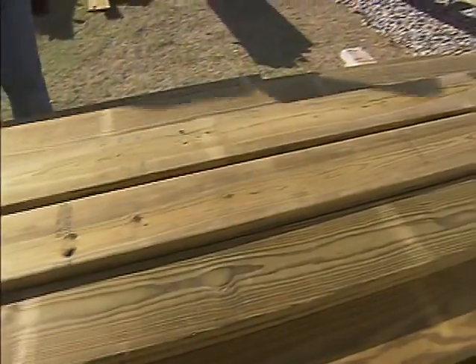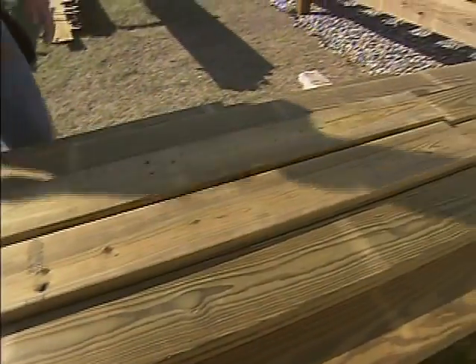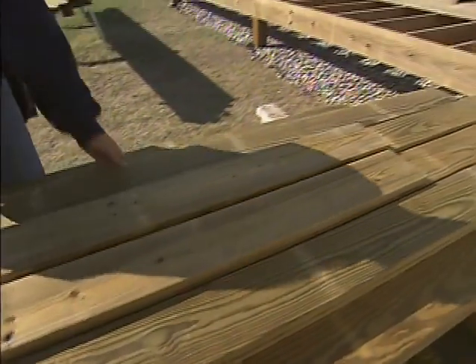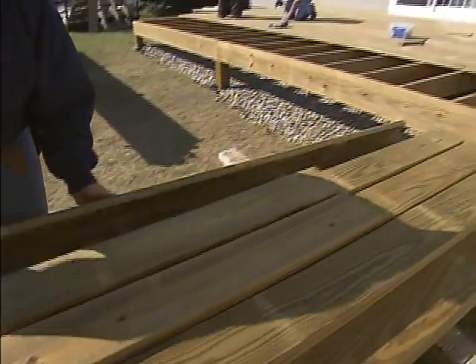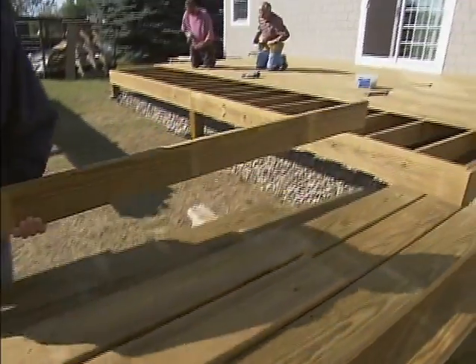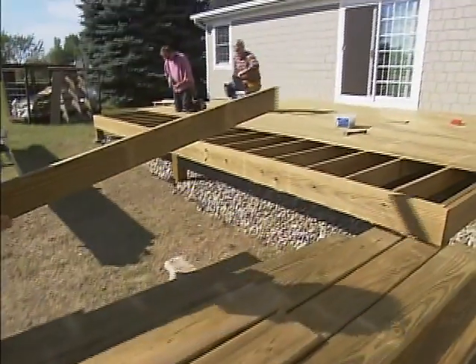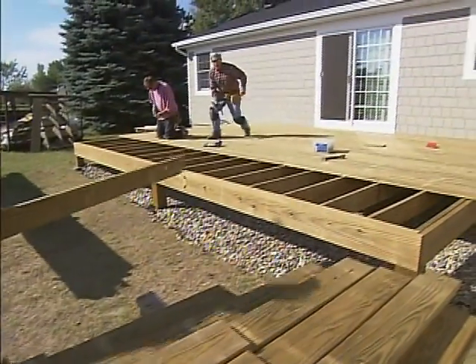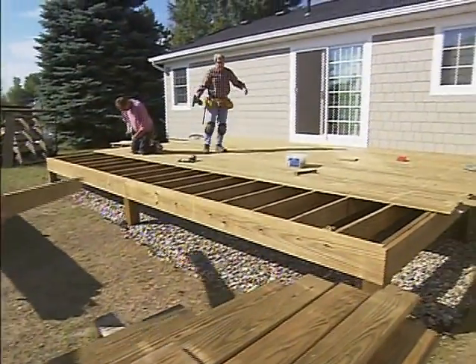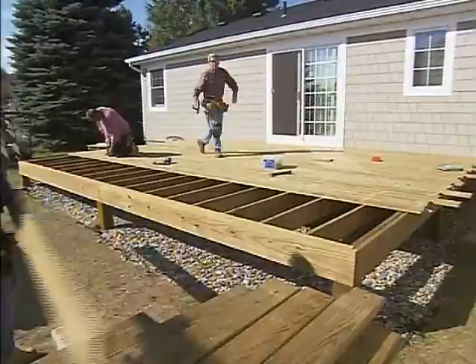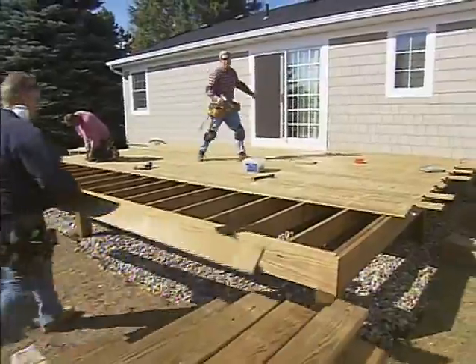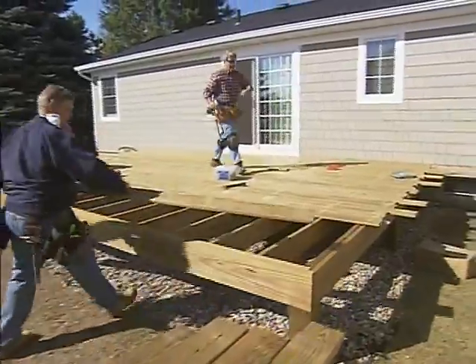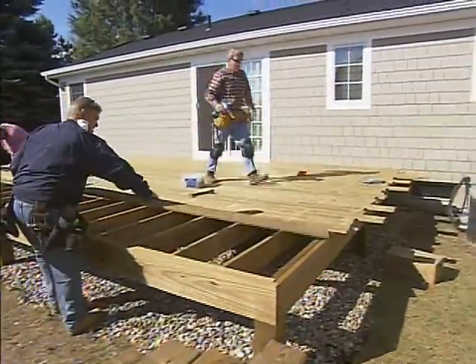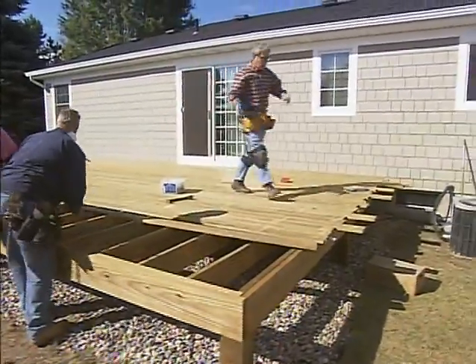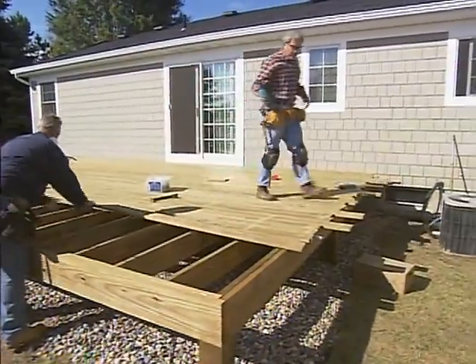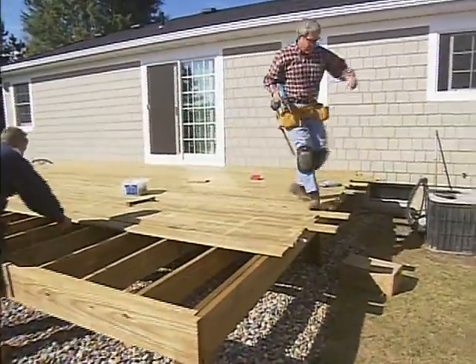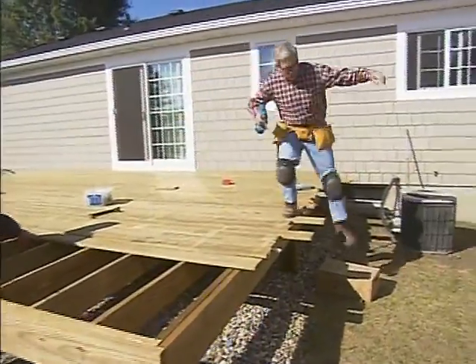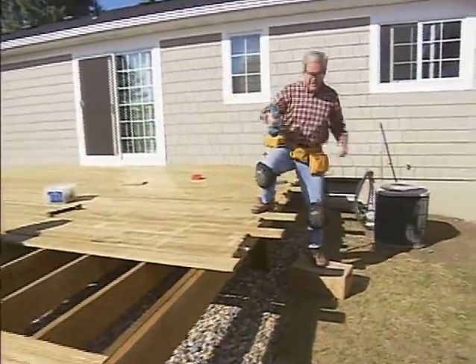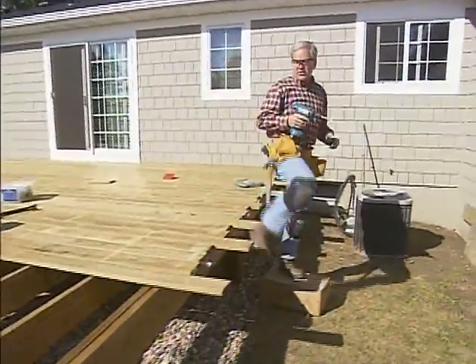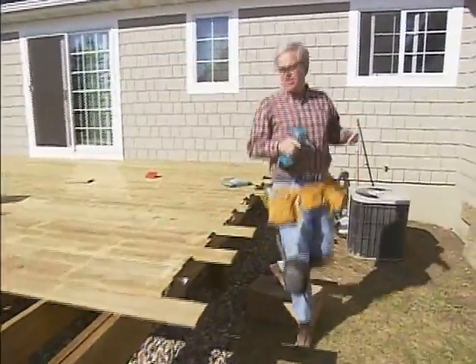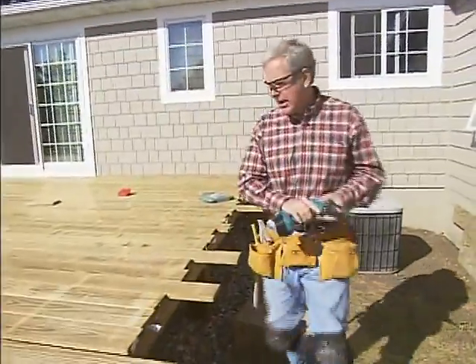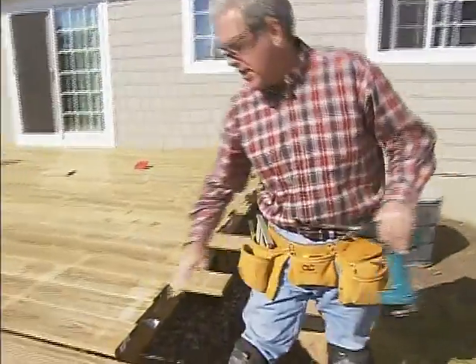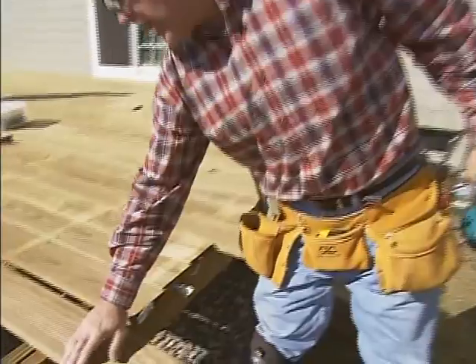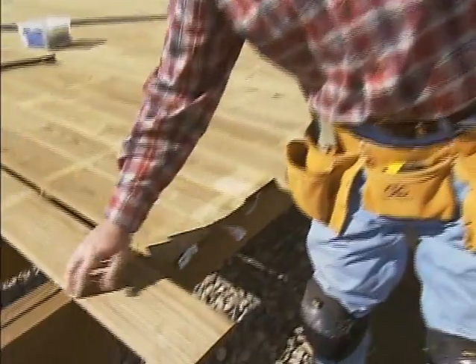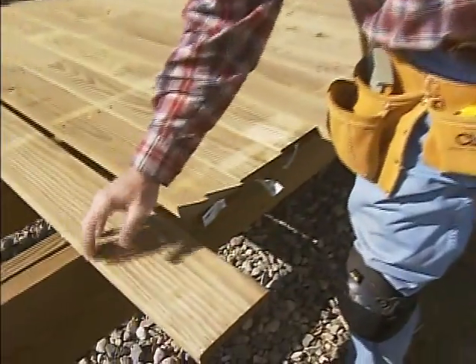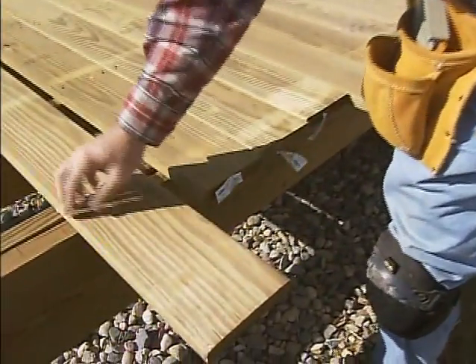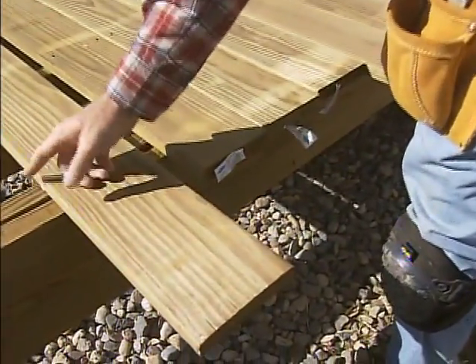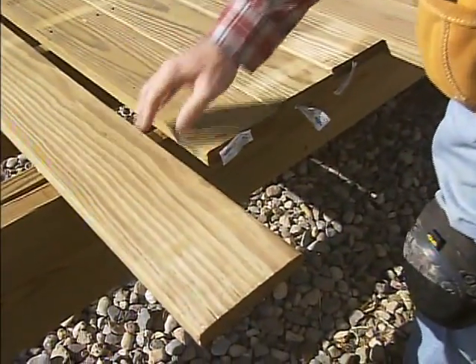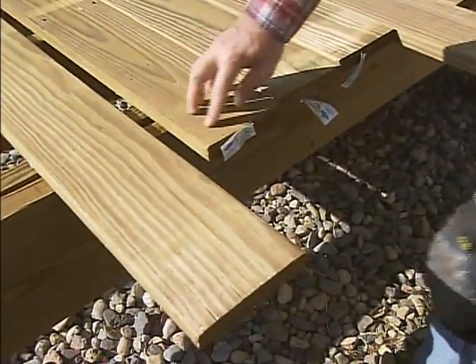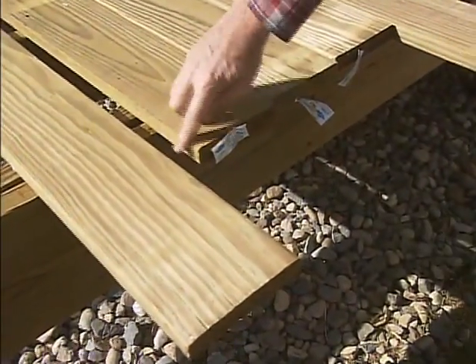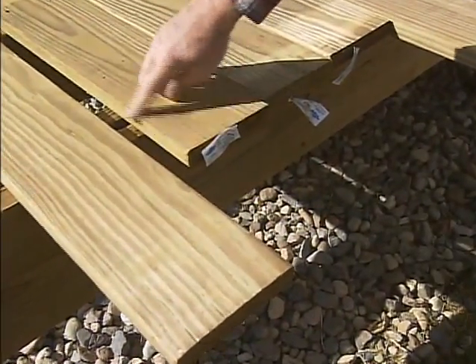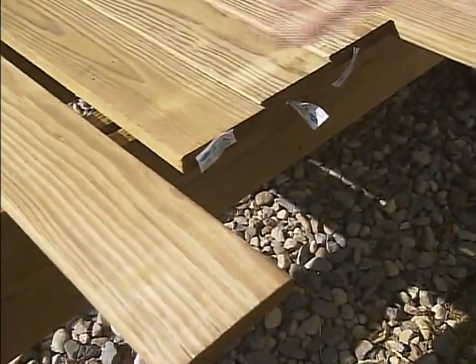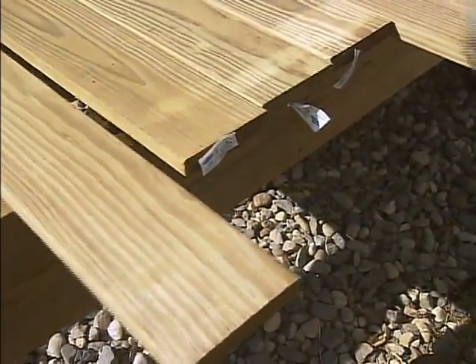Okay Lenny, we're ready for a couple more. Well they've really moved along here on the framing — things are looking good. We're using 5 quarter by 6 inch deck boards. They have a rounded edge which really cuts down any splintering, that type of thing. It's really a nice way to go.